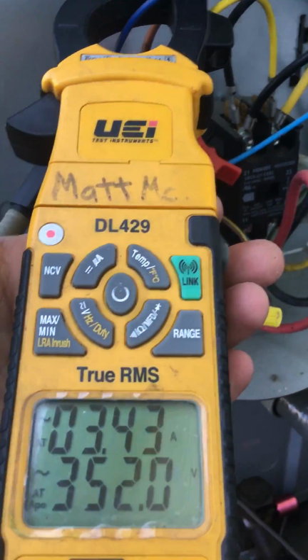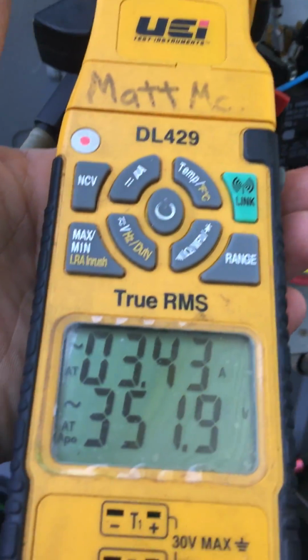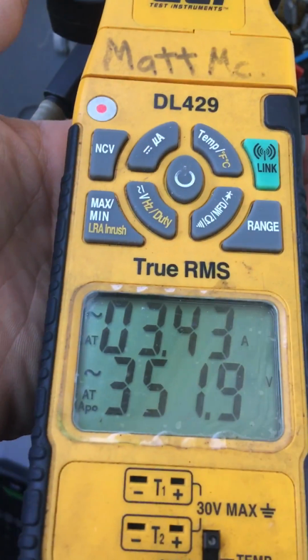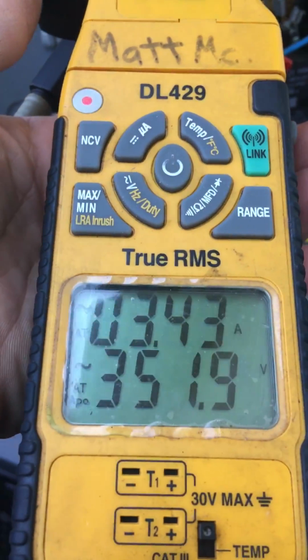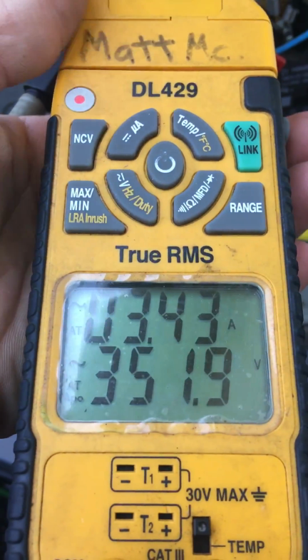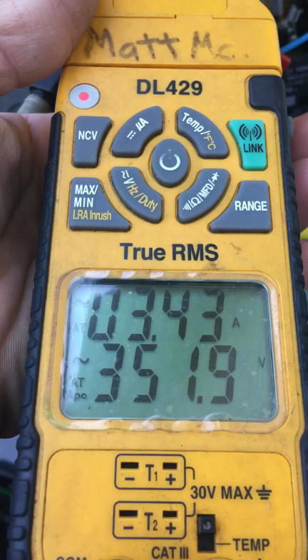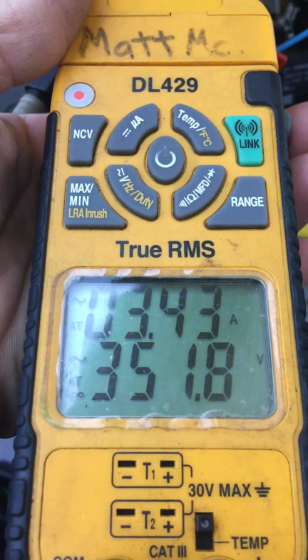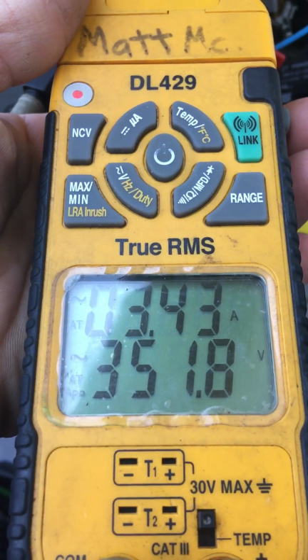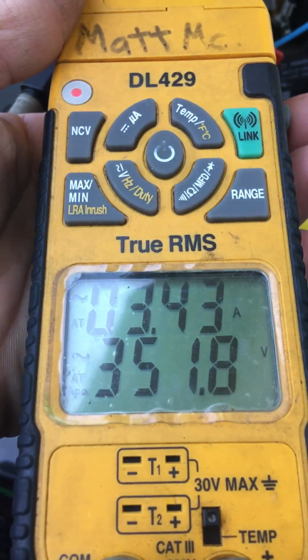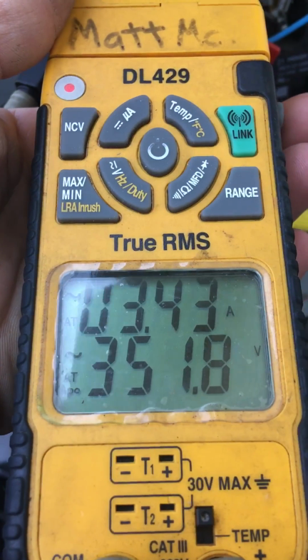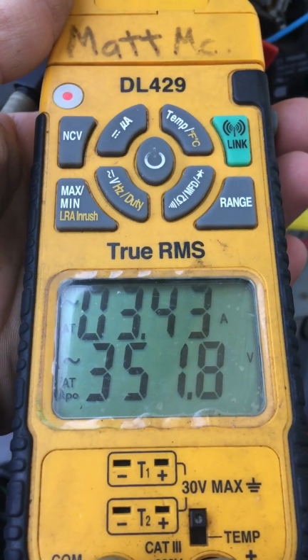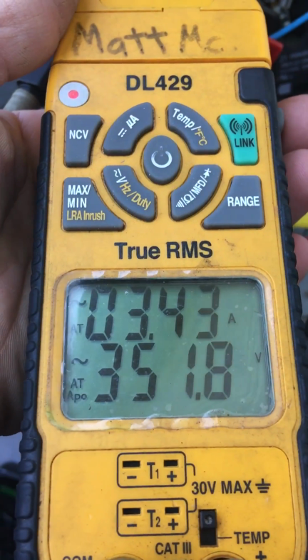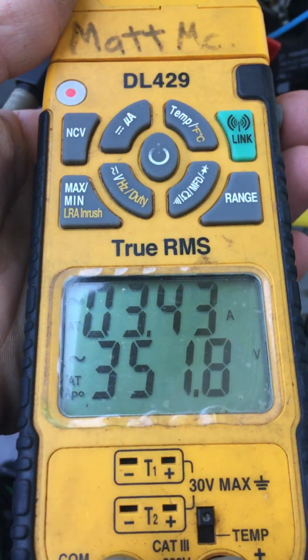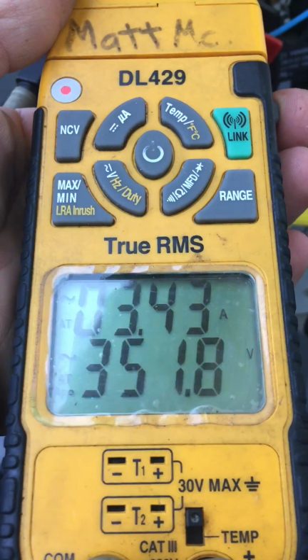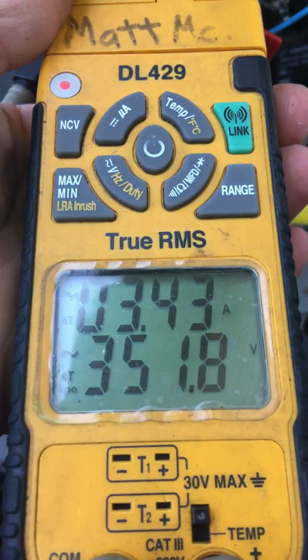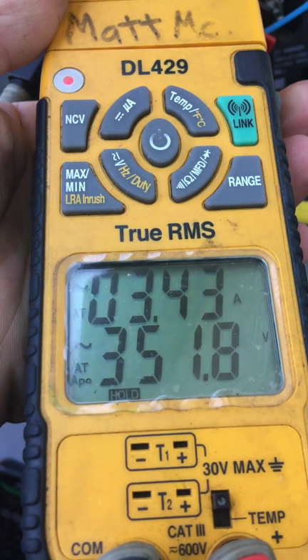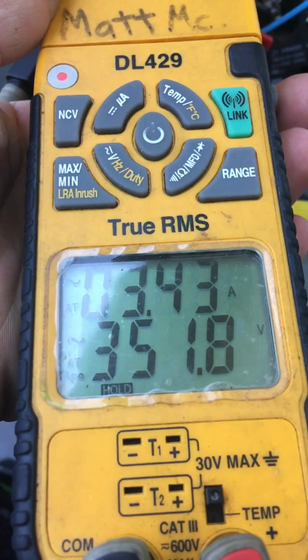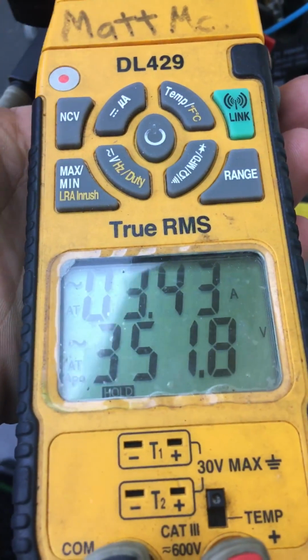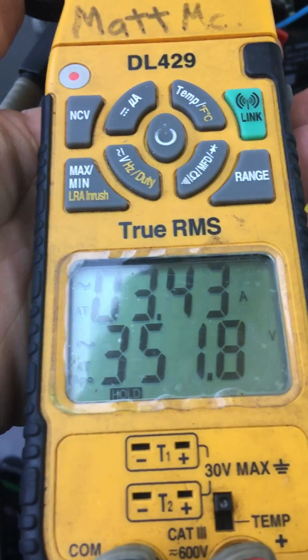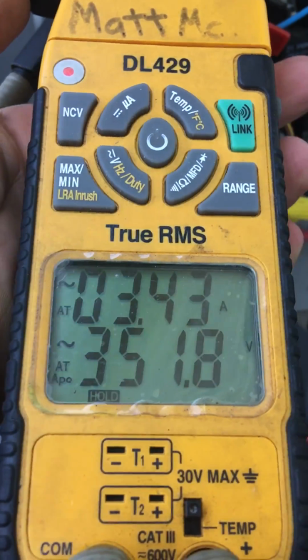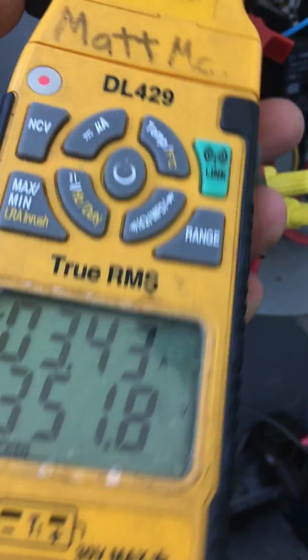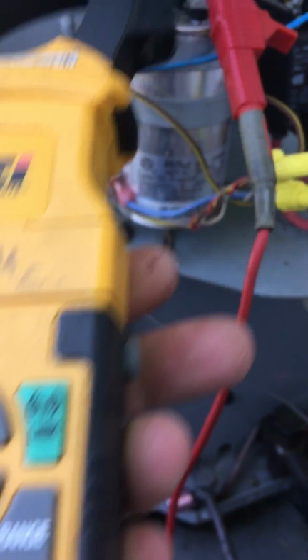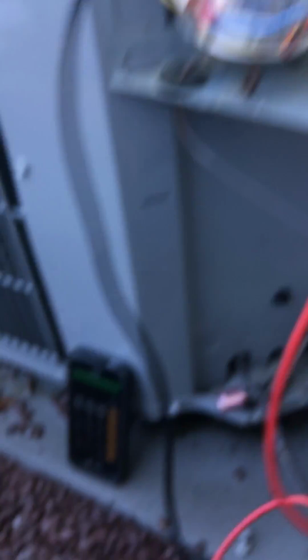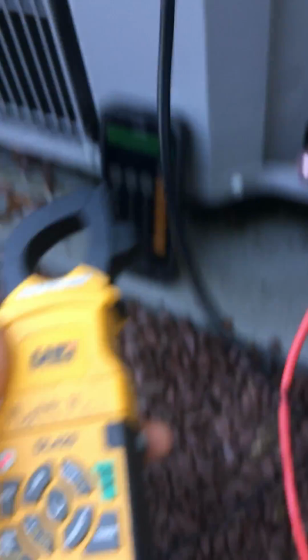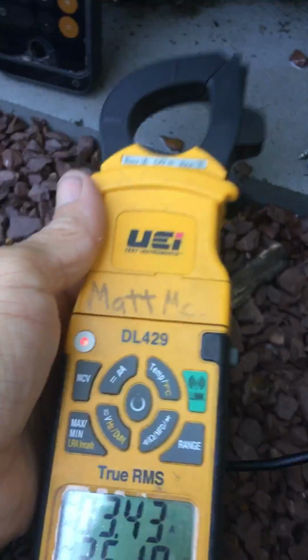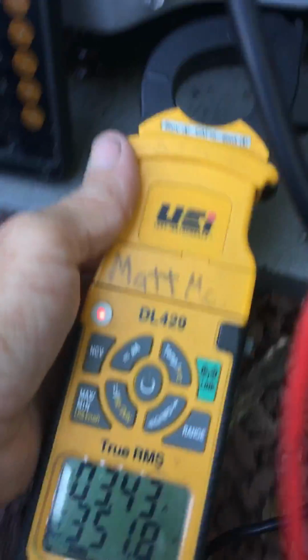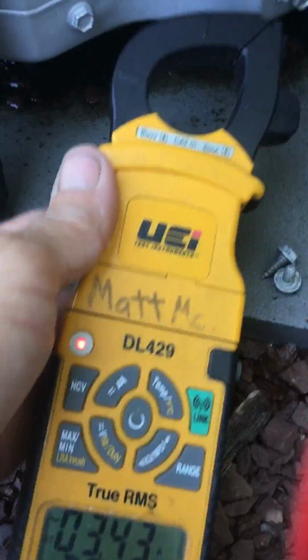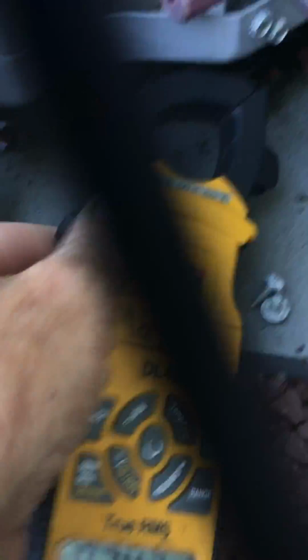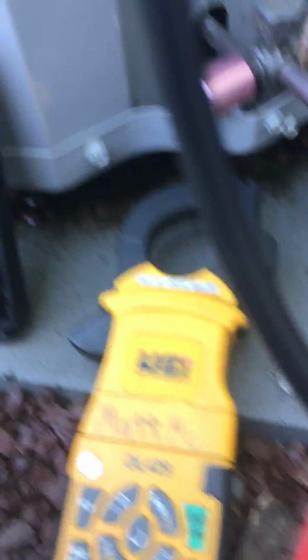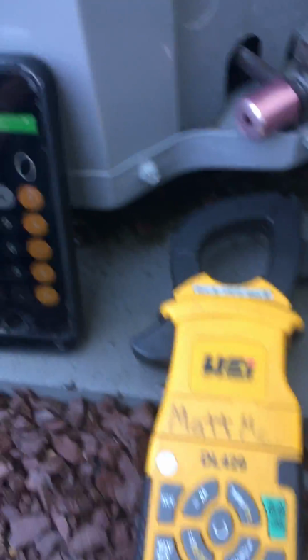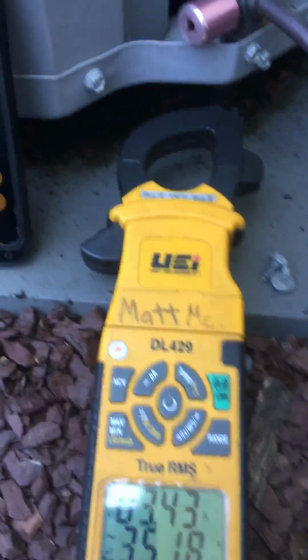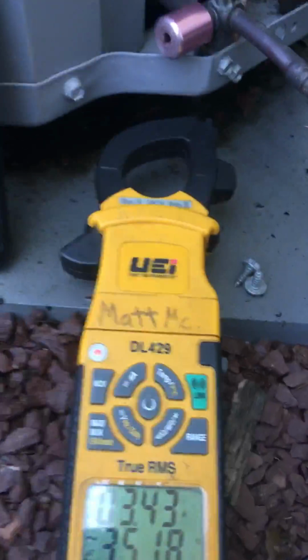On my particular meter, what I'll do is I'll just hit hold, and it'll hold those numbers. Now I can come back and do just a little bit of math.